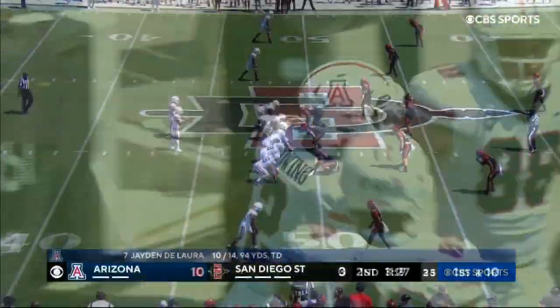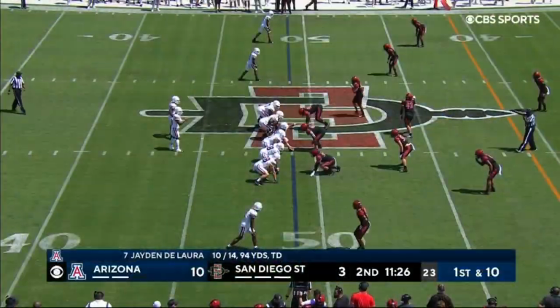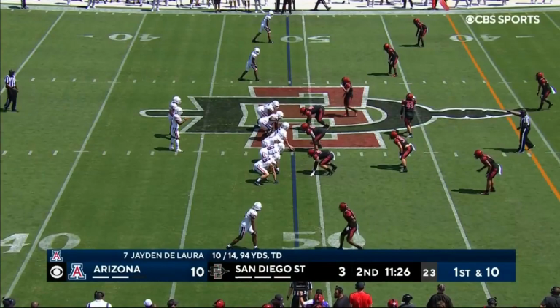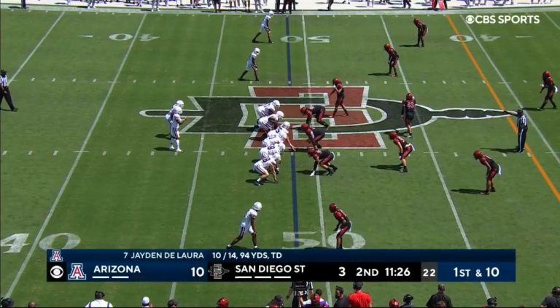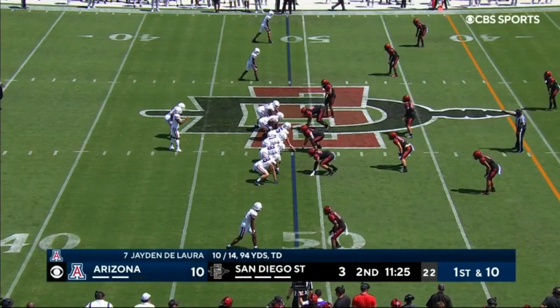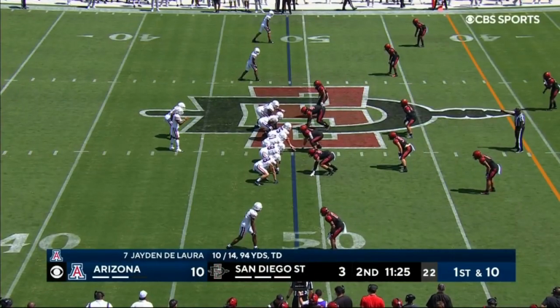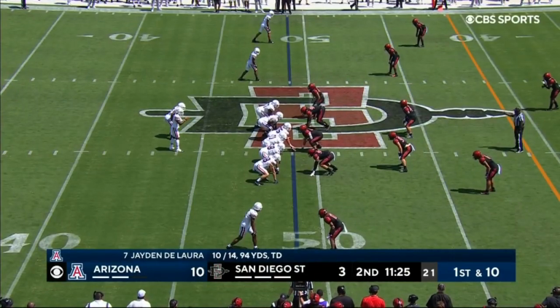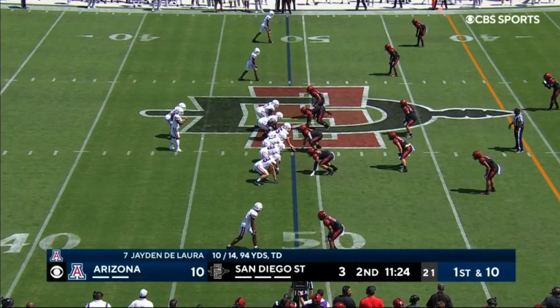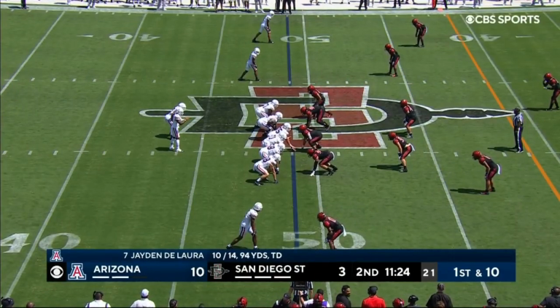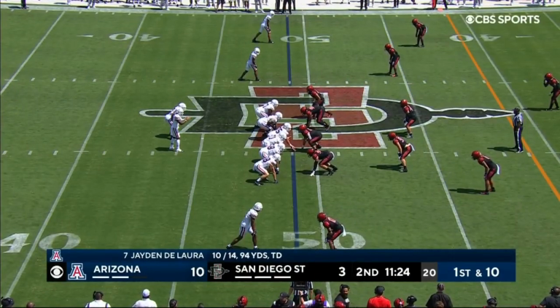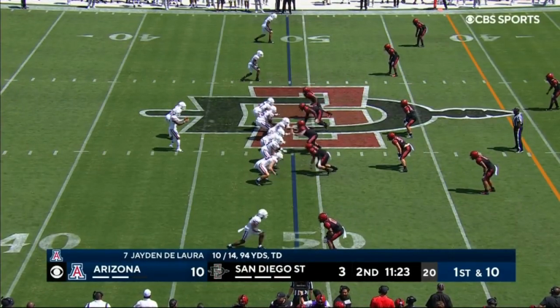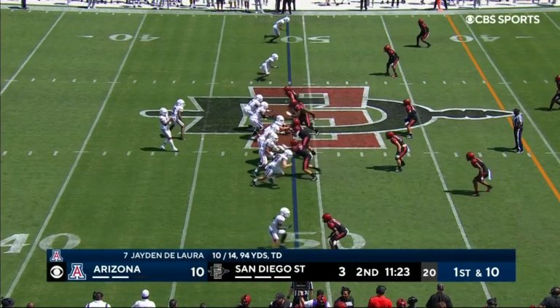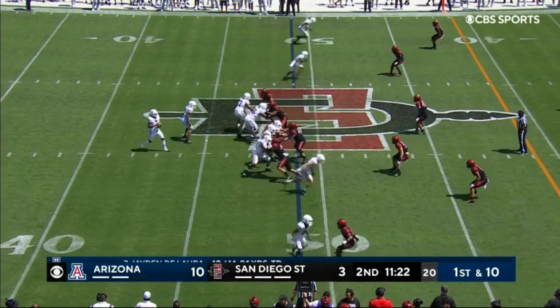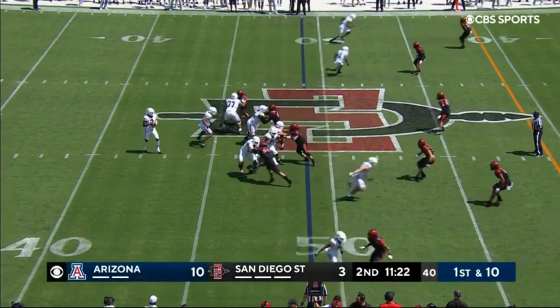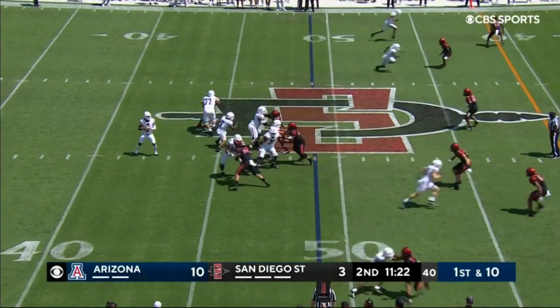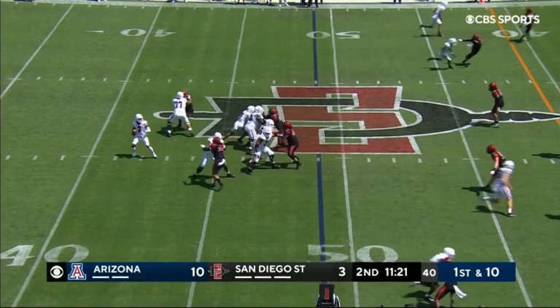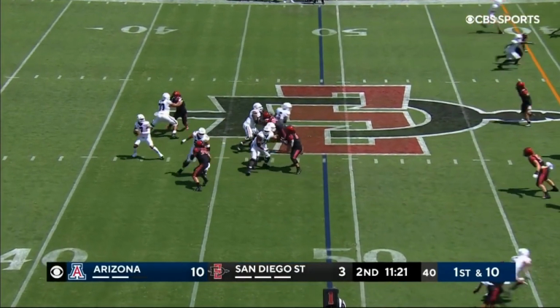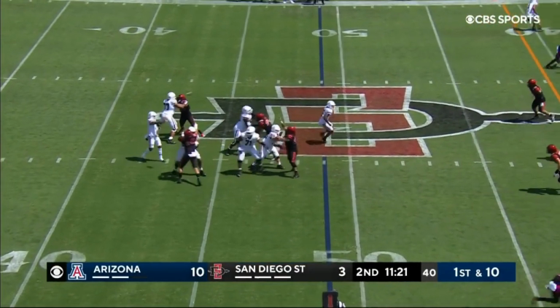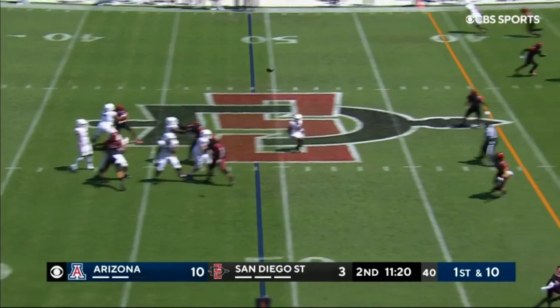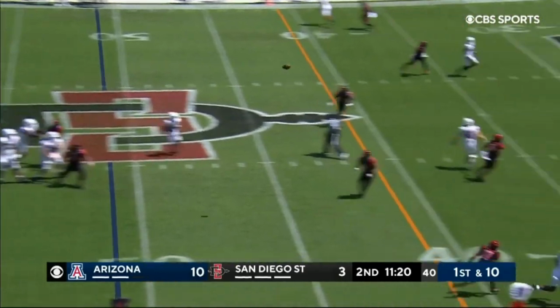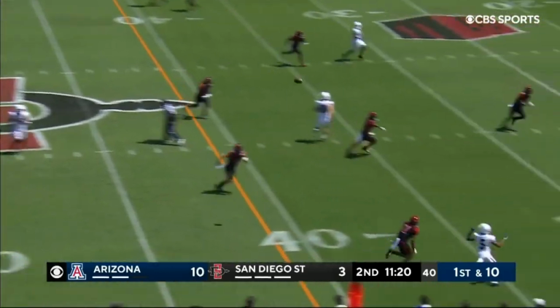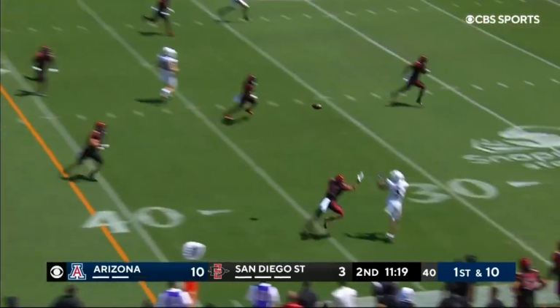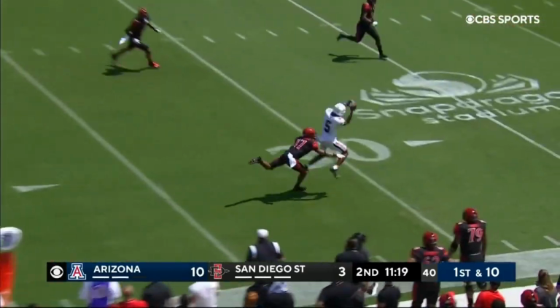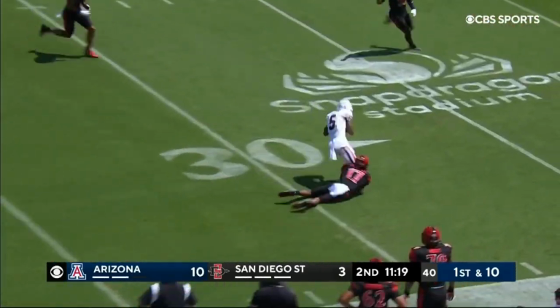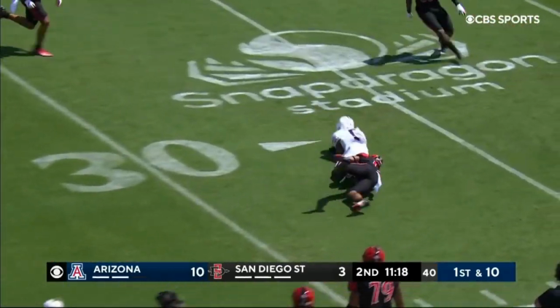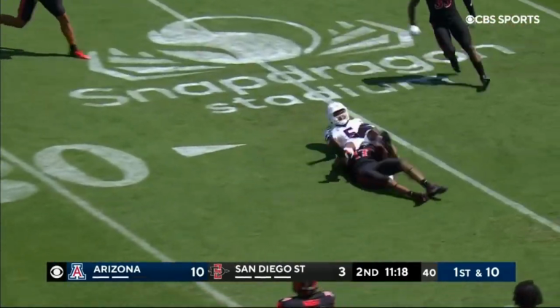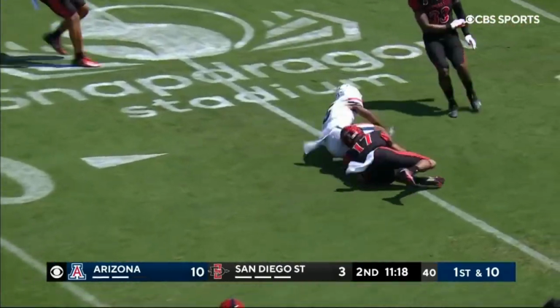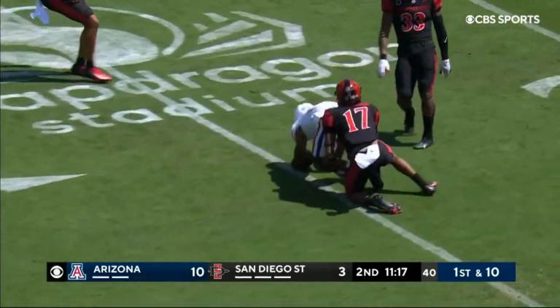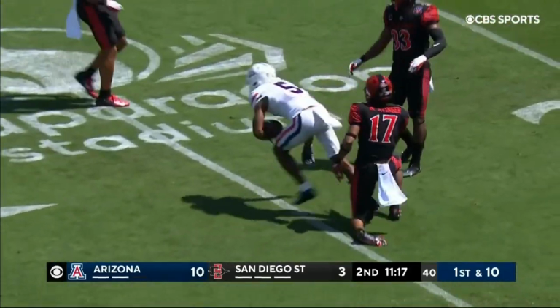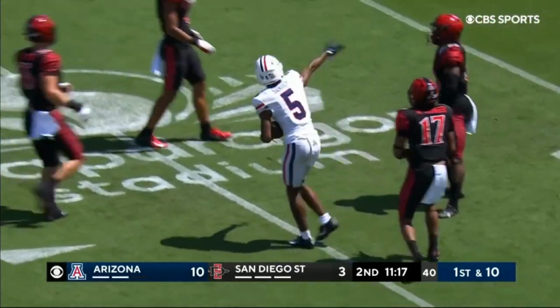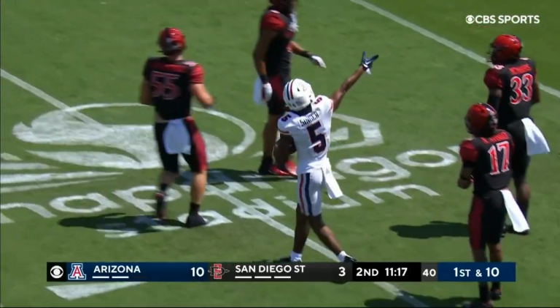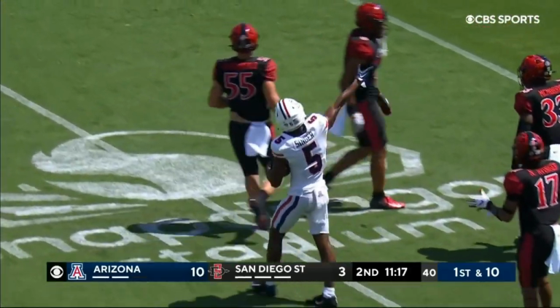So that's what's frustrating for this San Diego State defense — it's tough to stop. Delora, 10 out of 14, going for number 15 and got it to number 5. First down to Singer.